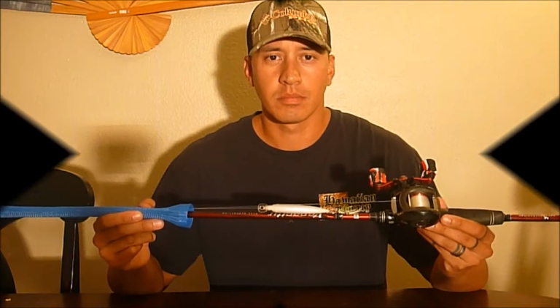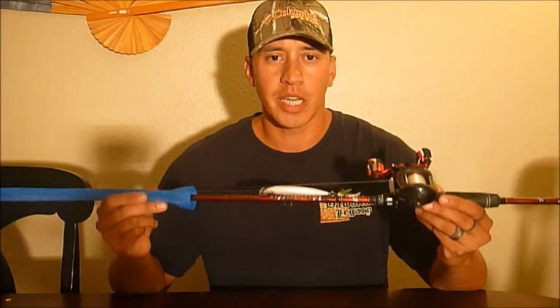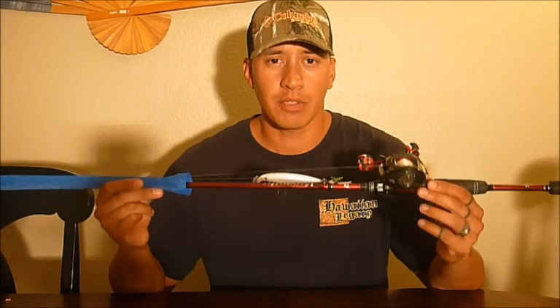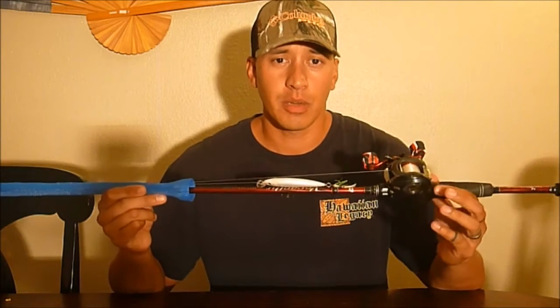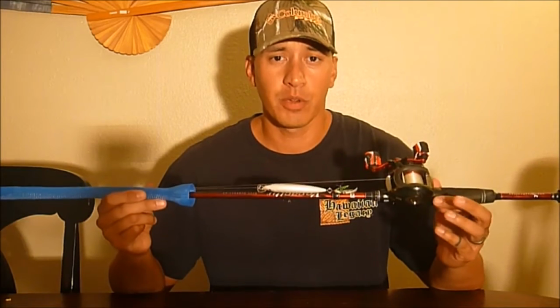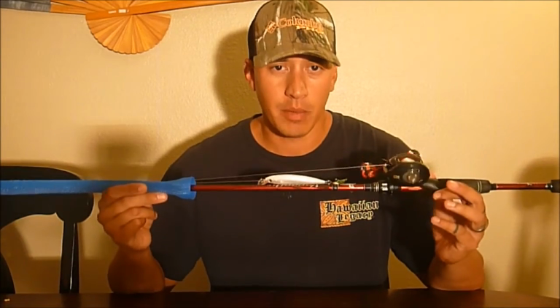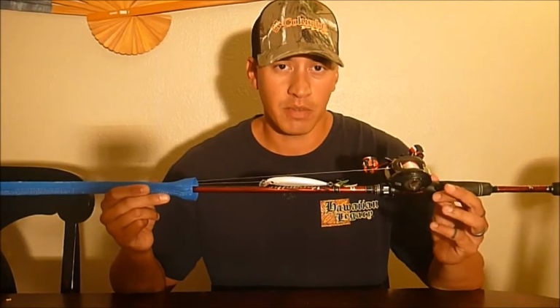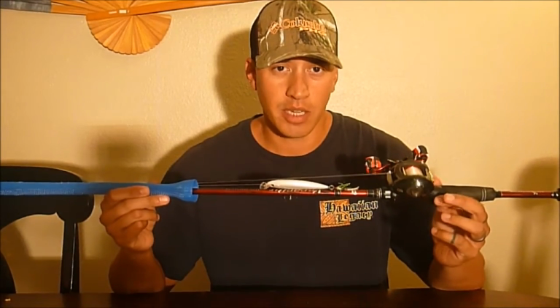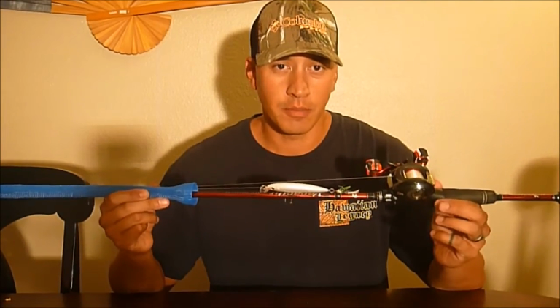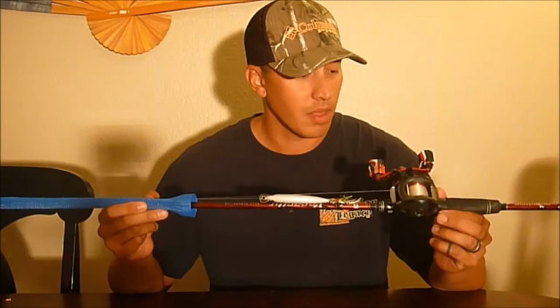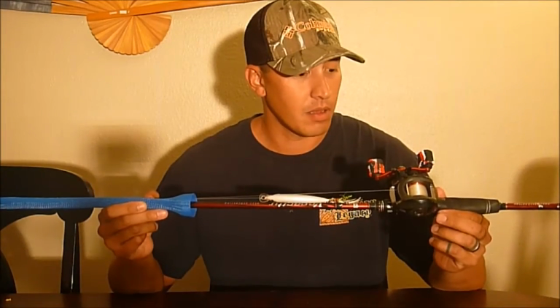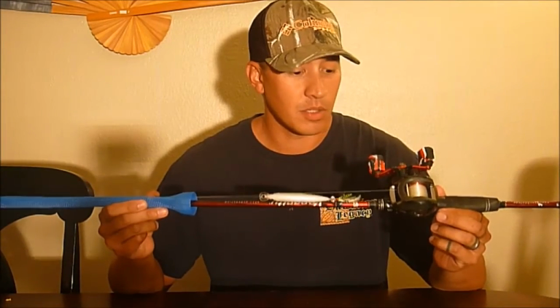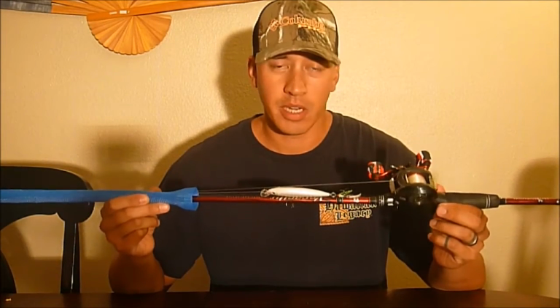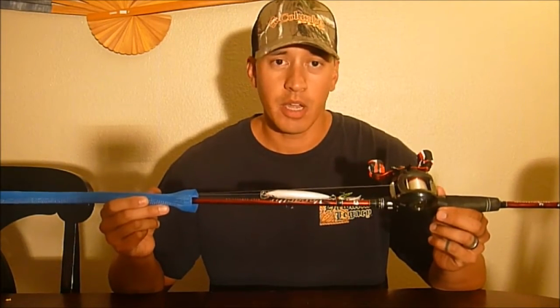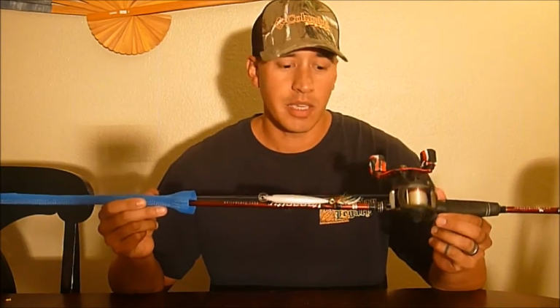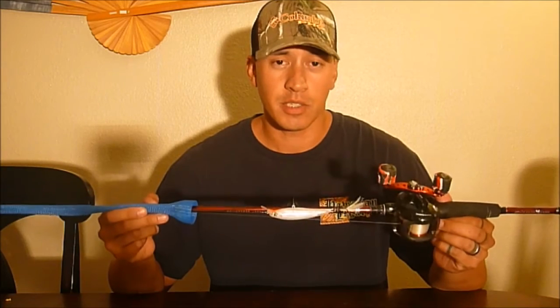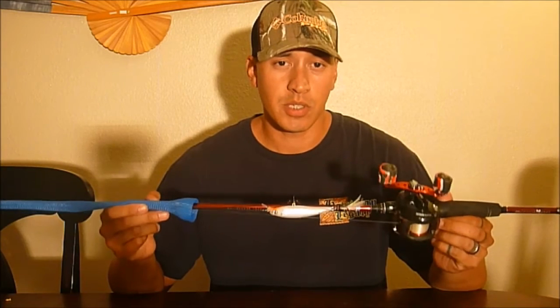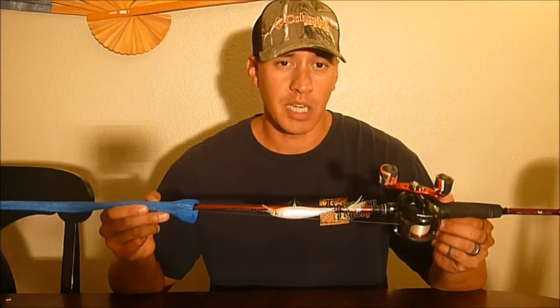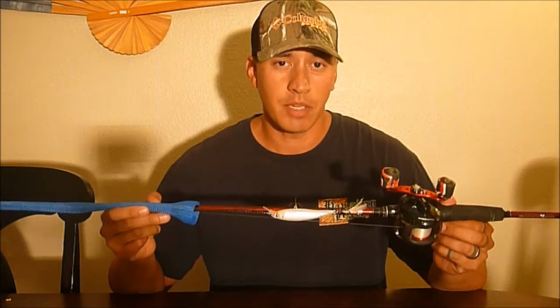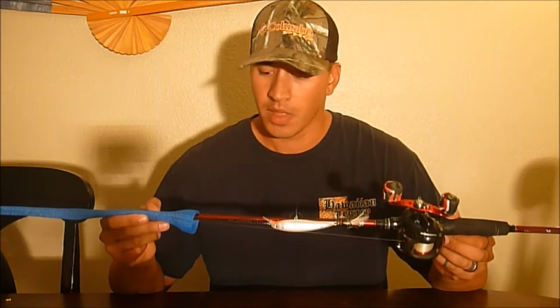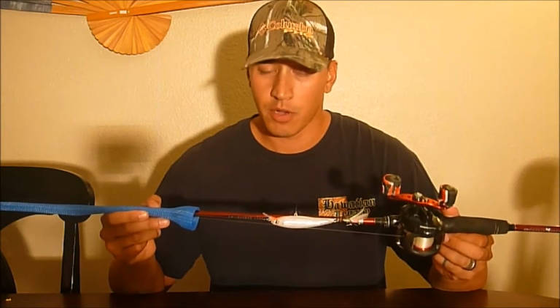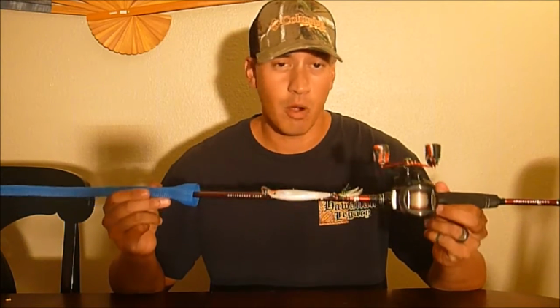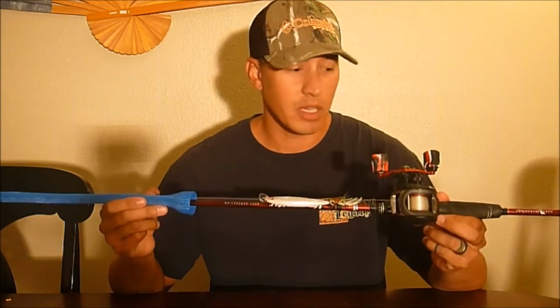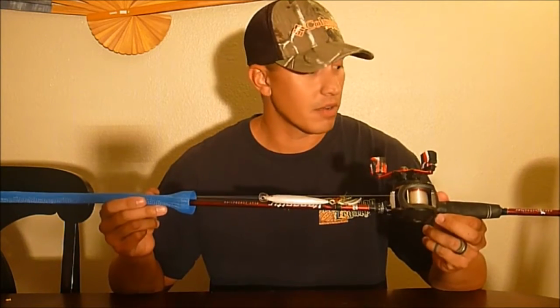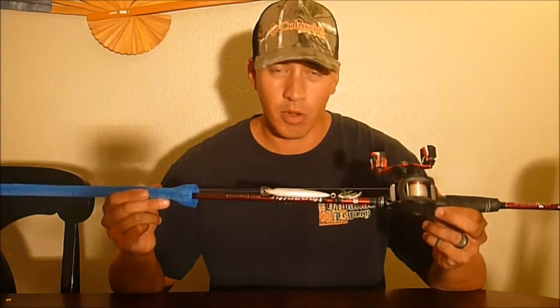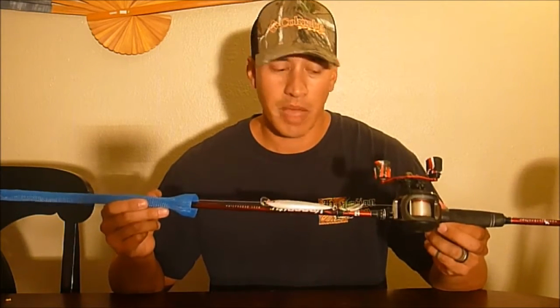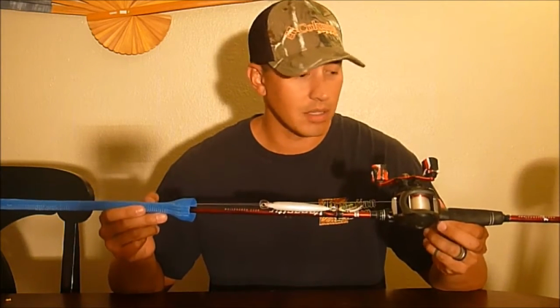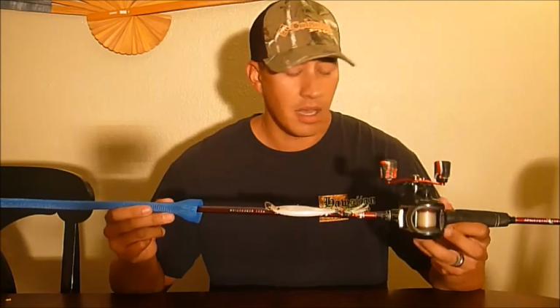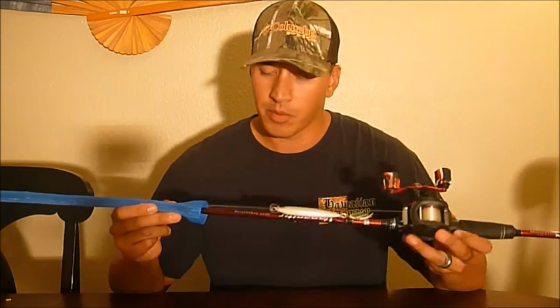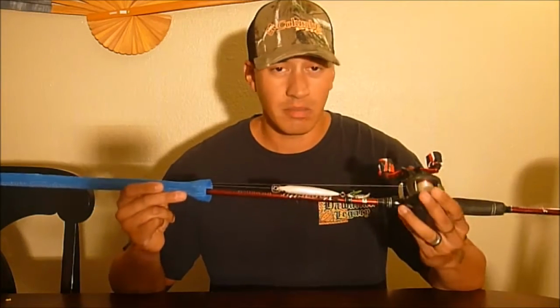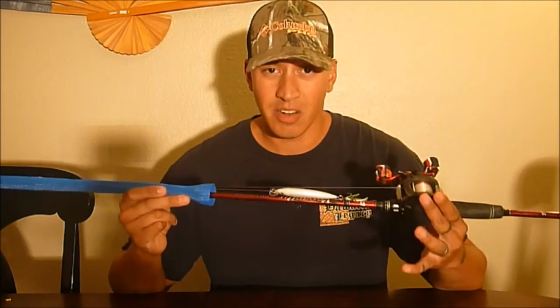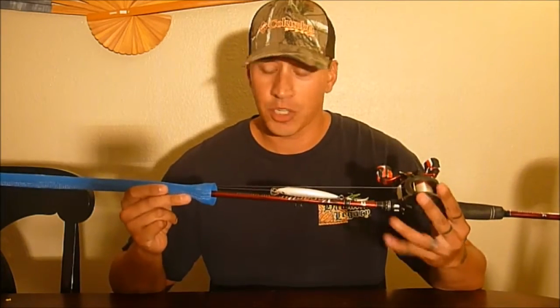Hey guys, today I'm doing a review on my Alba Garcia Veracy rod. This one here is a 6'6 medium heavy. I've owned it over a year and I've caught multiple bass with zero issues.